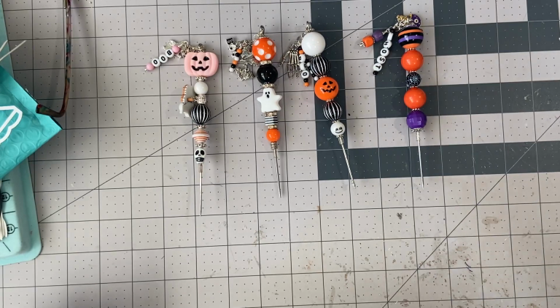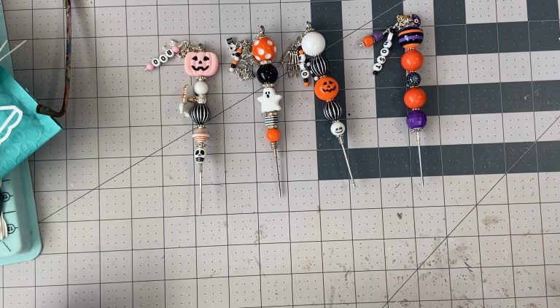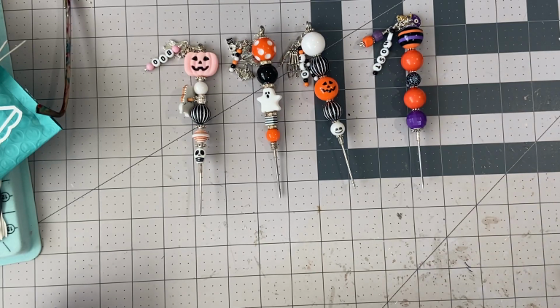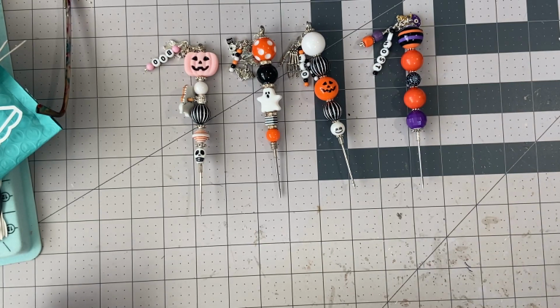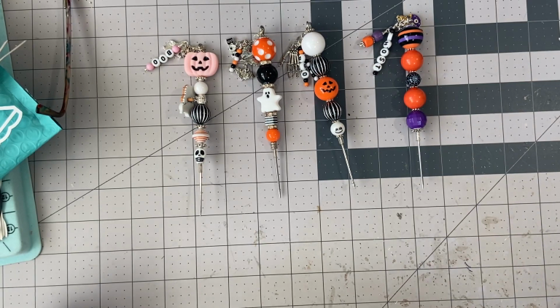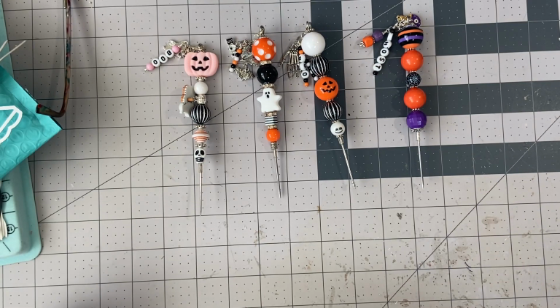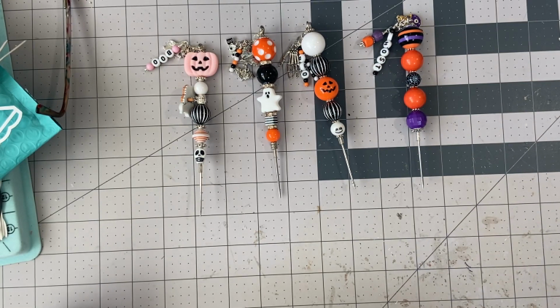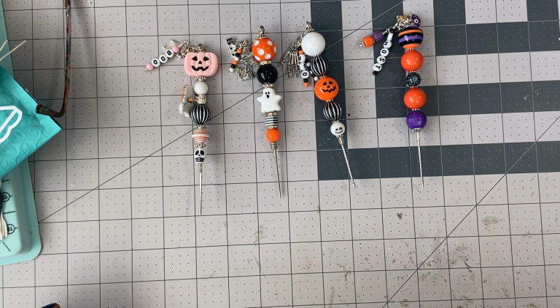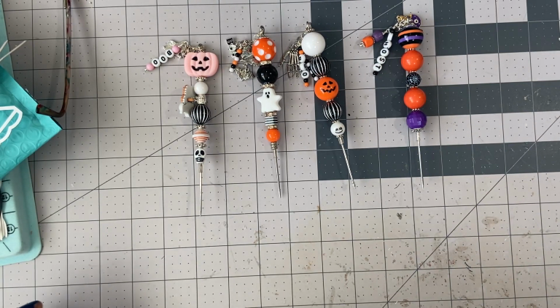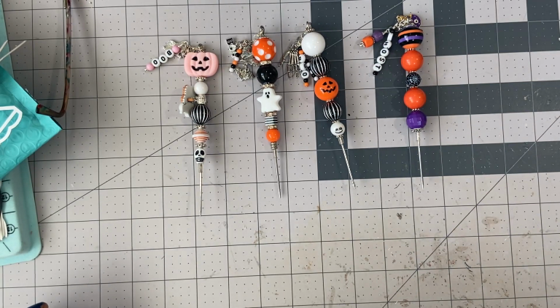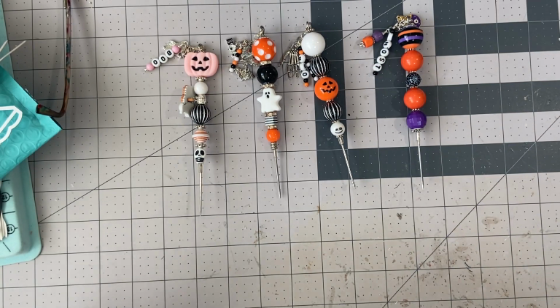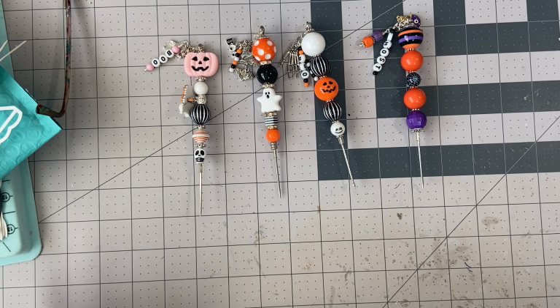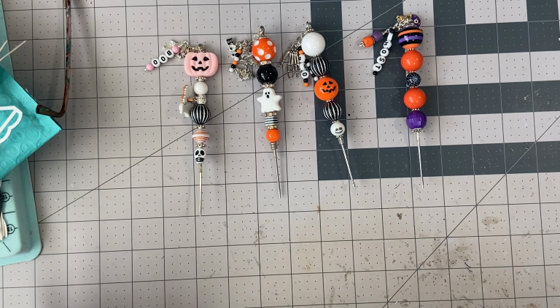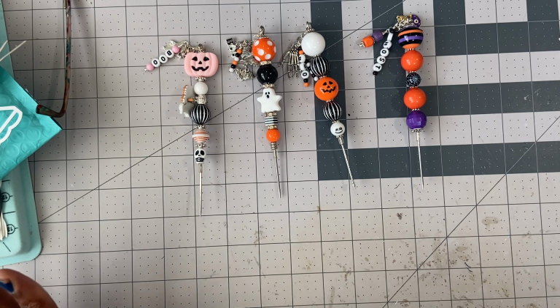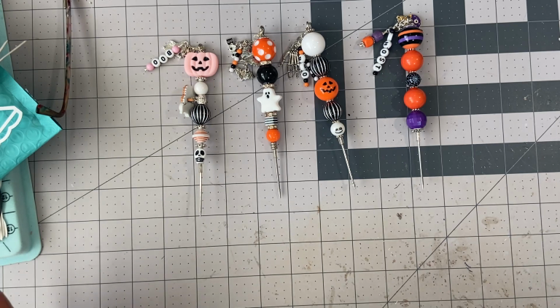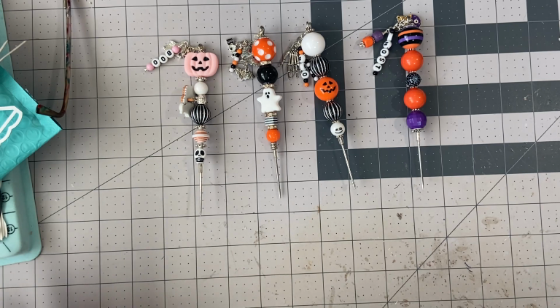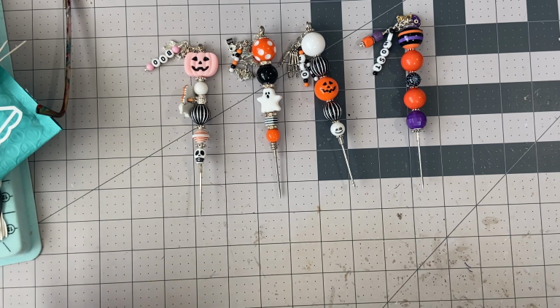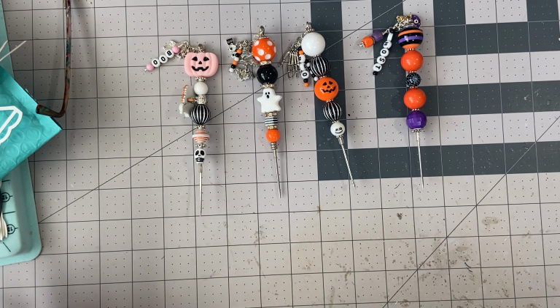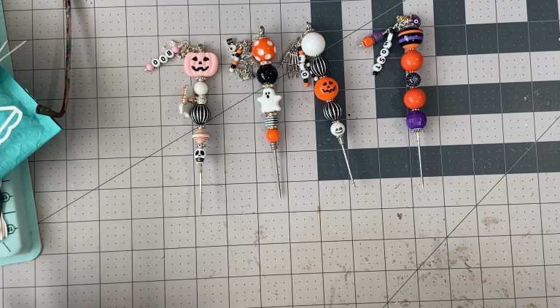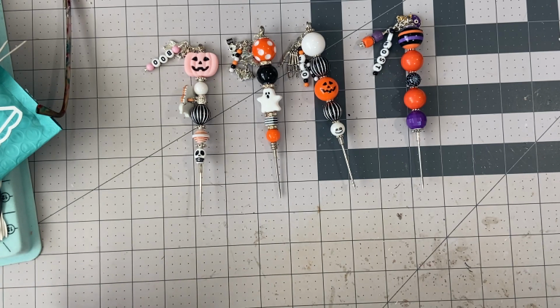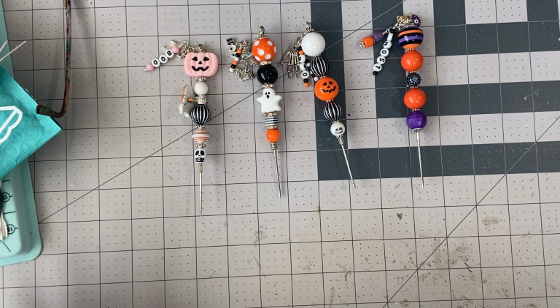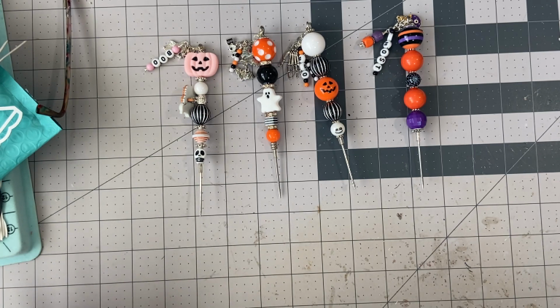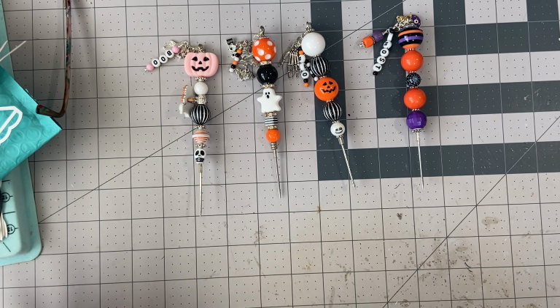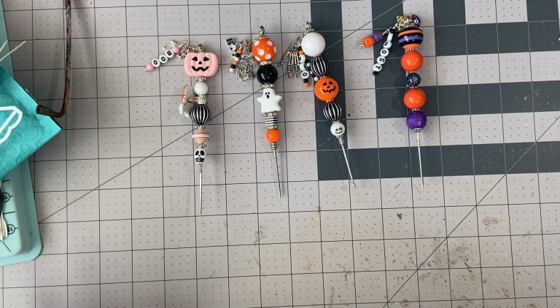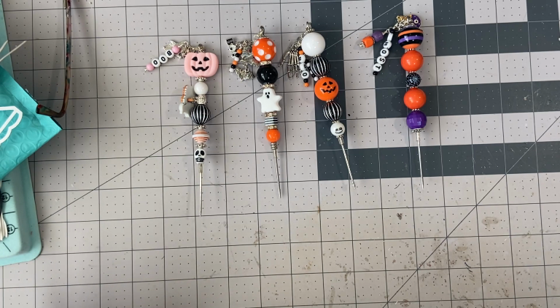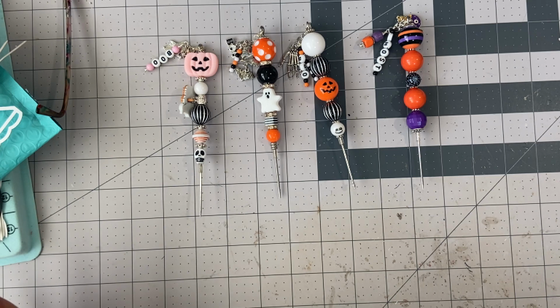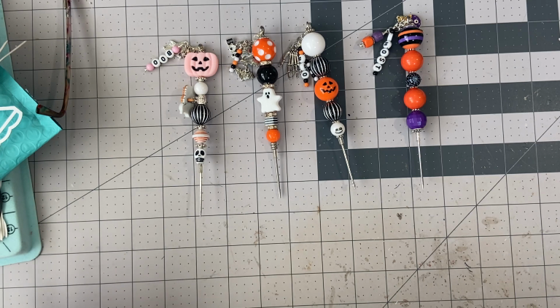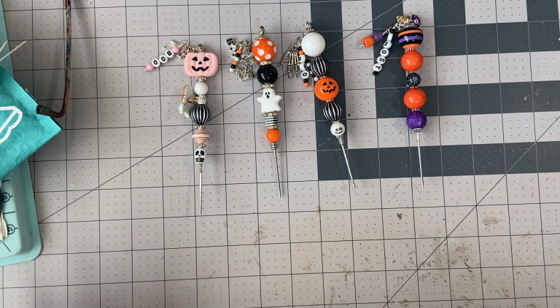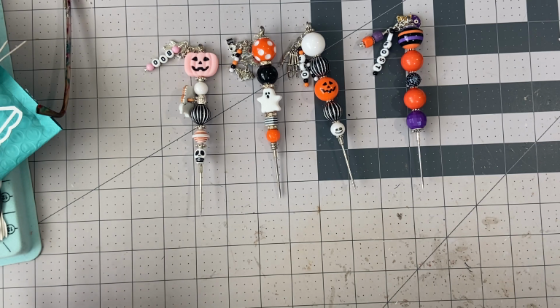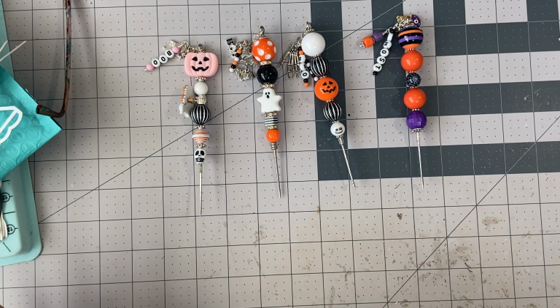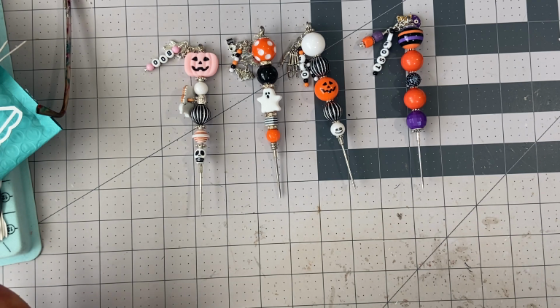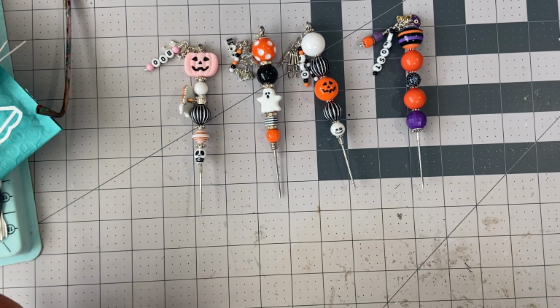Hi everyone, happy Saturday to you all. So I have today four Poketools that I made that I want to sell. They're Halloween themed, they're $10 shipped, PayPal only, US only, friends and family preferred.